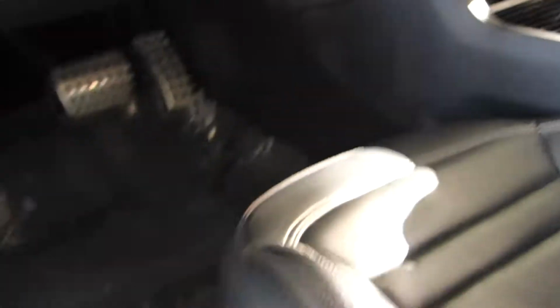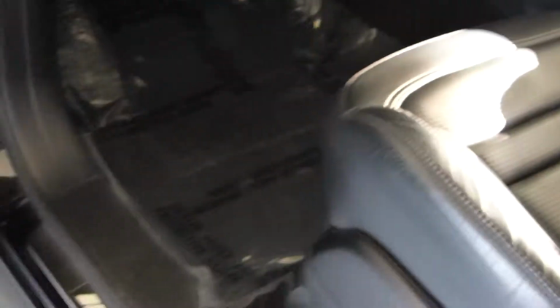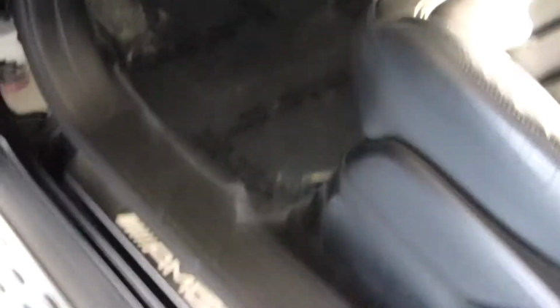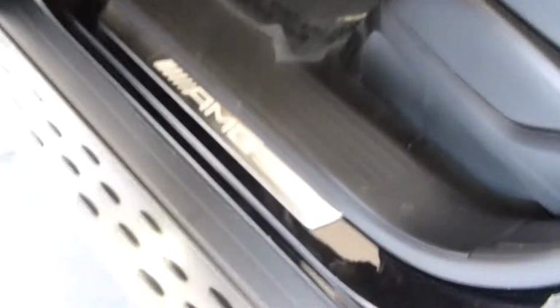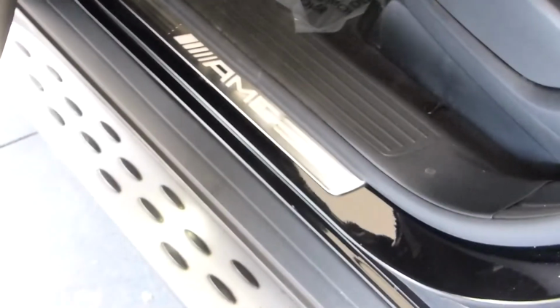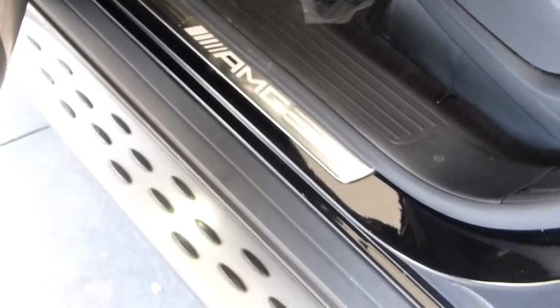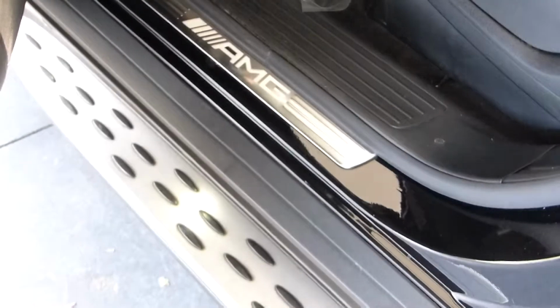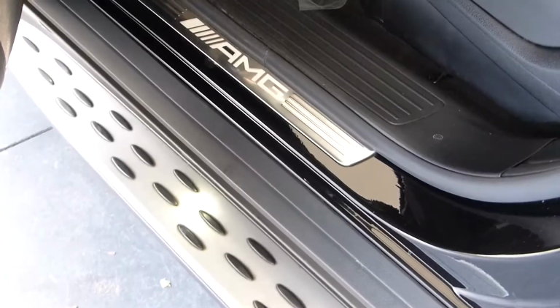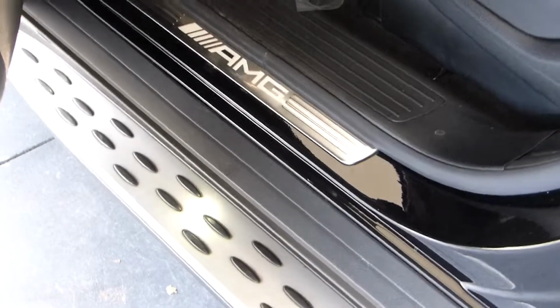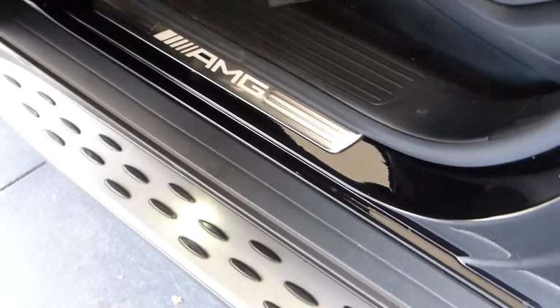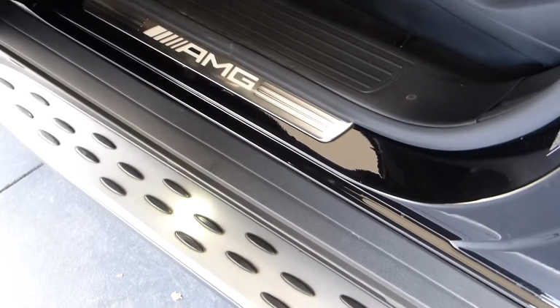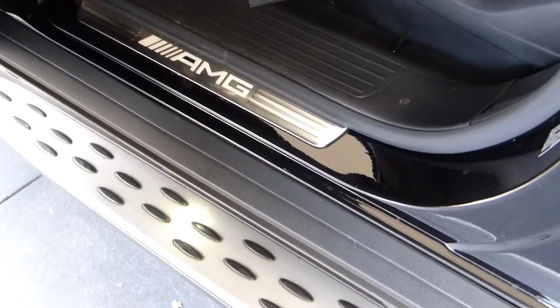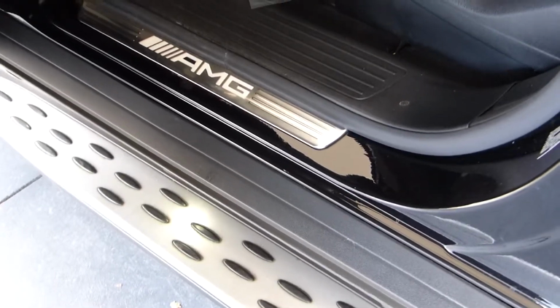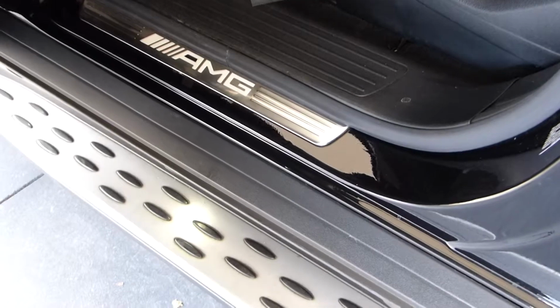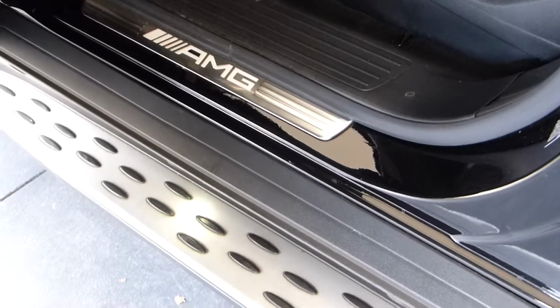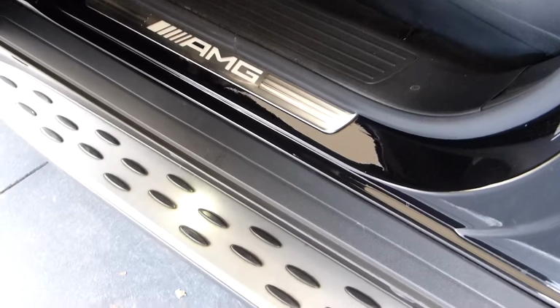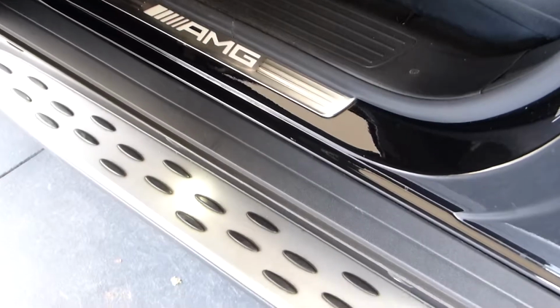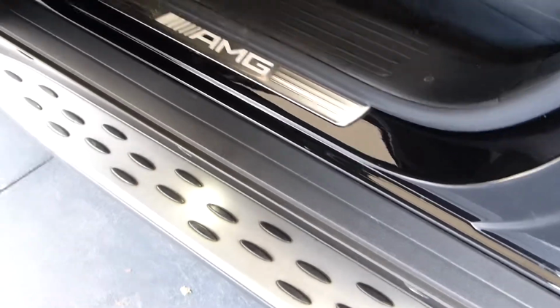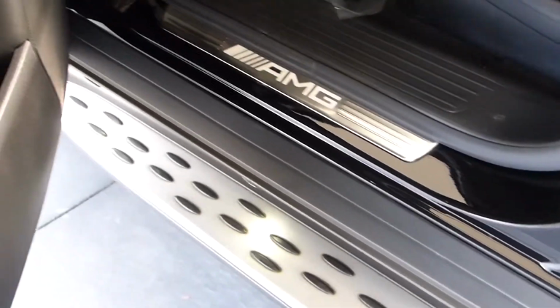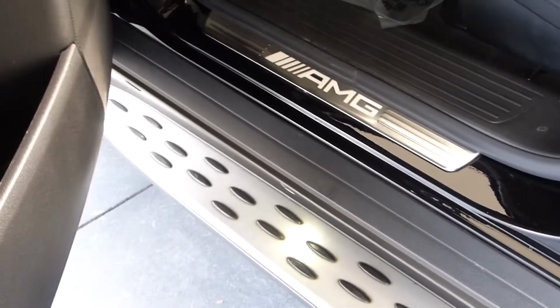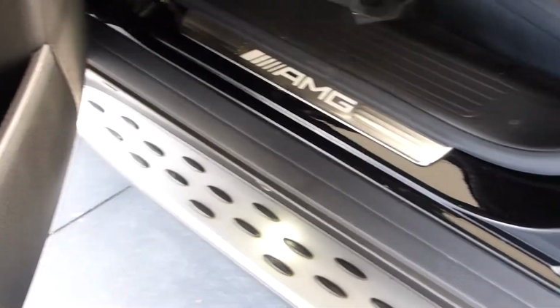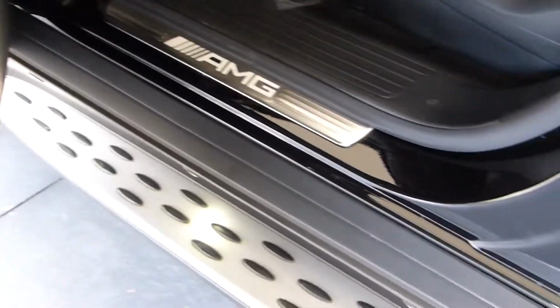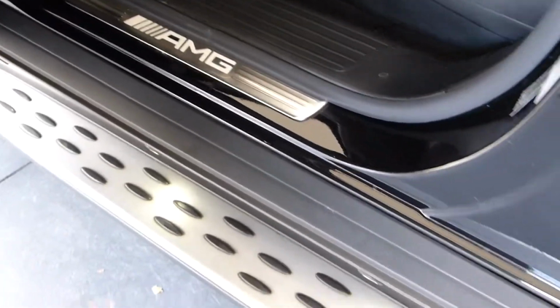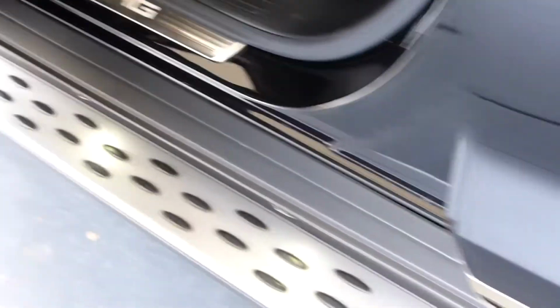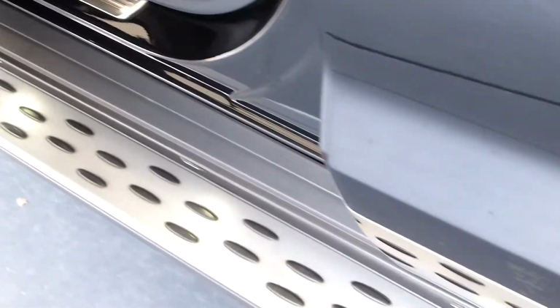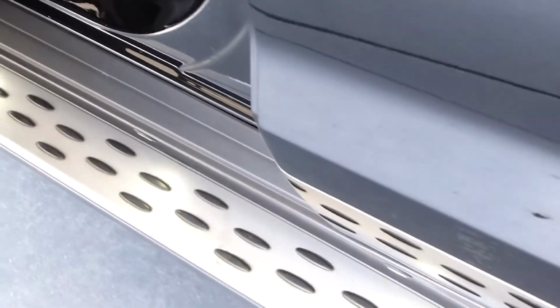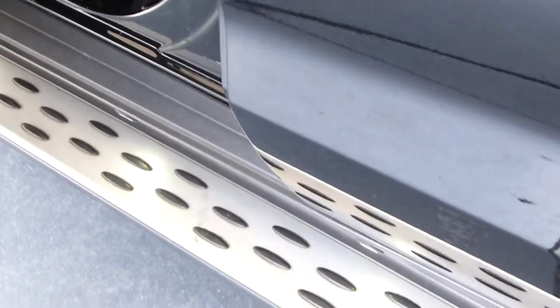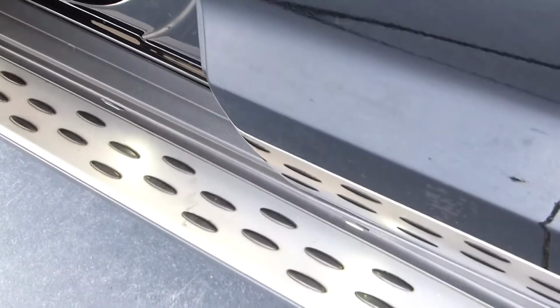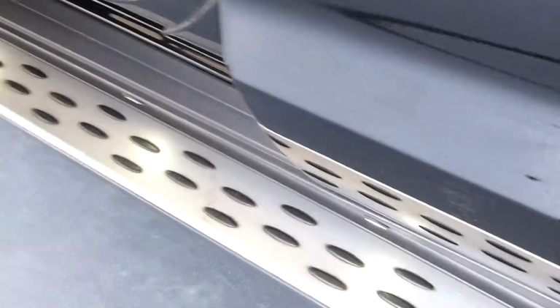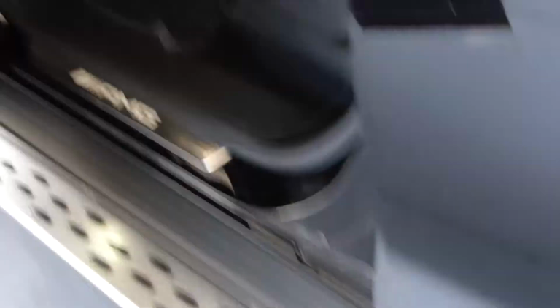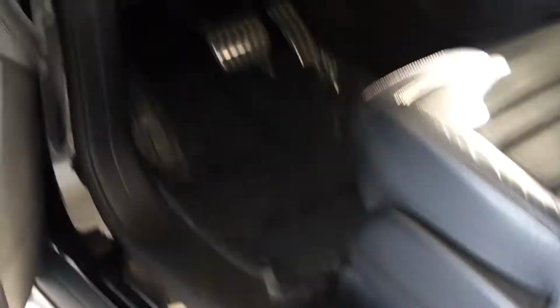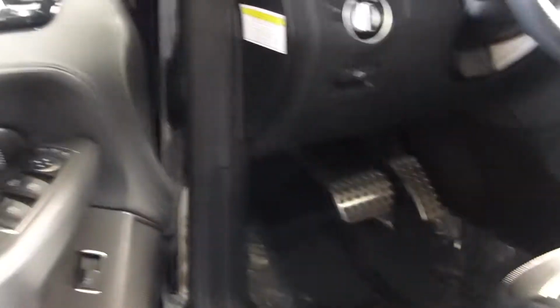You have the AMG door sill seals and you also have this nice running board — you can see the lights that are showing there.